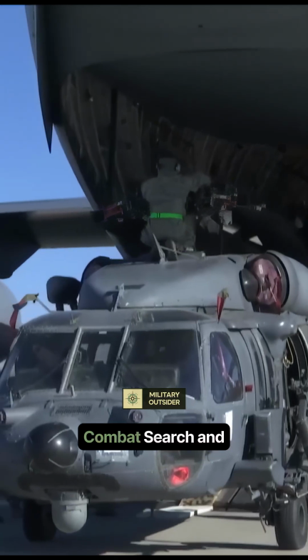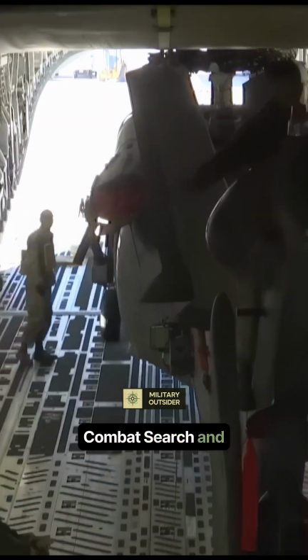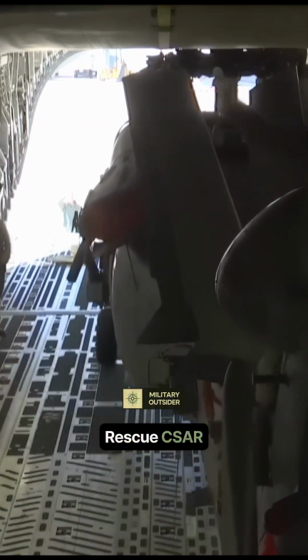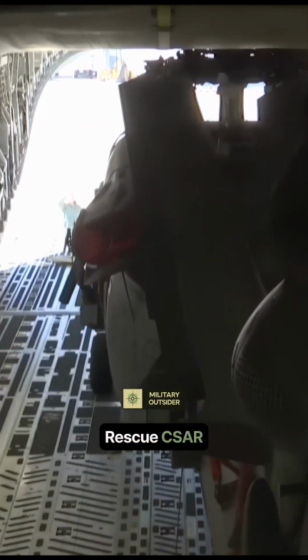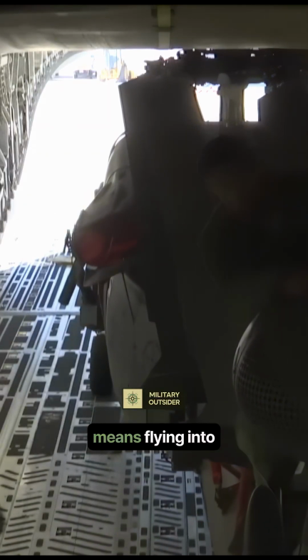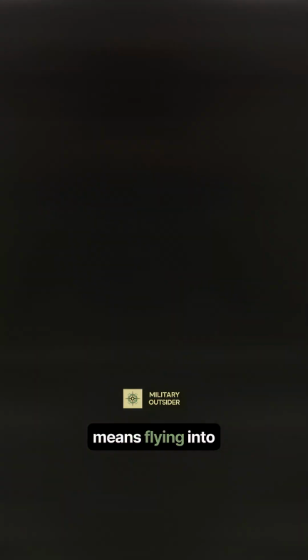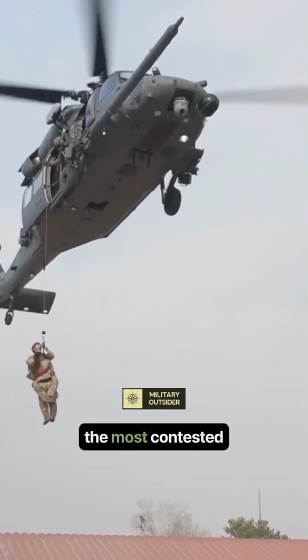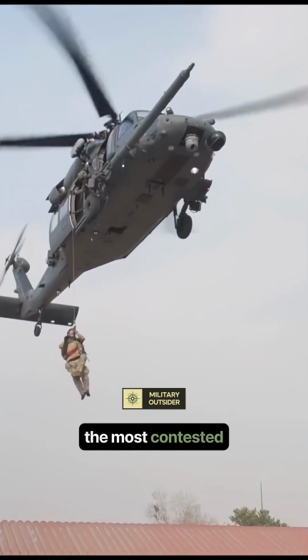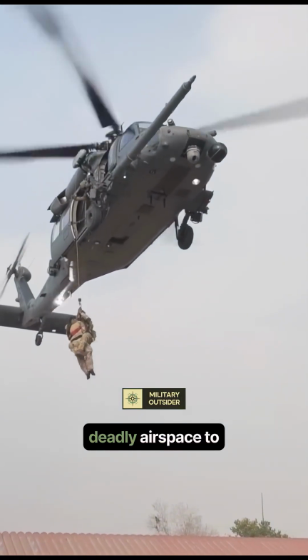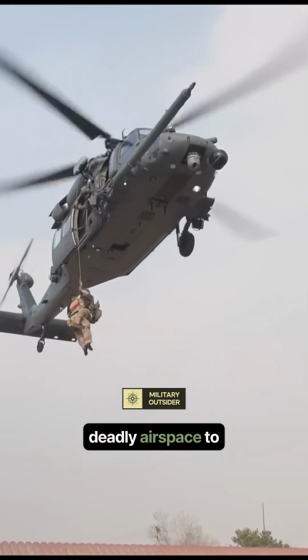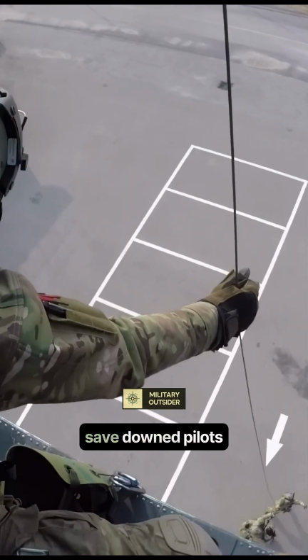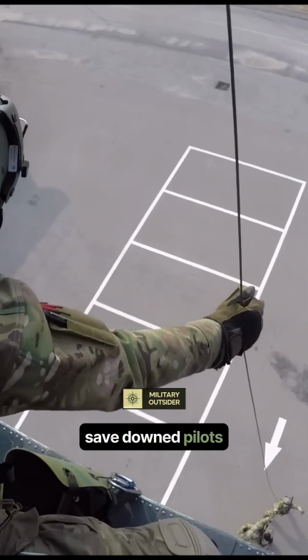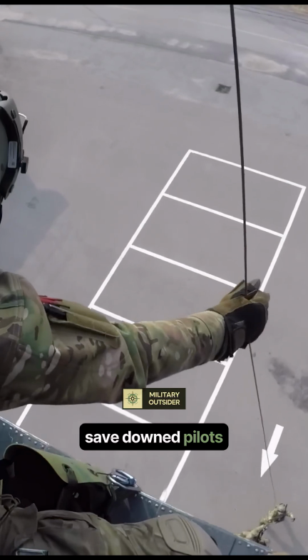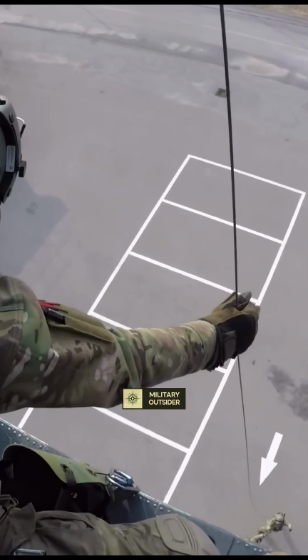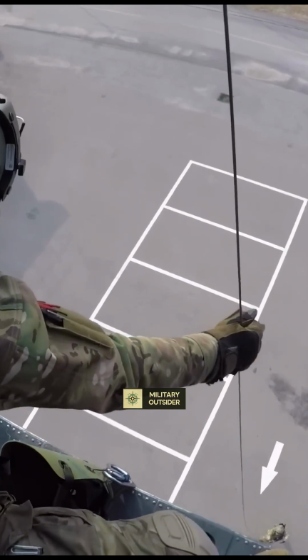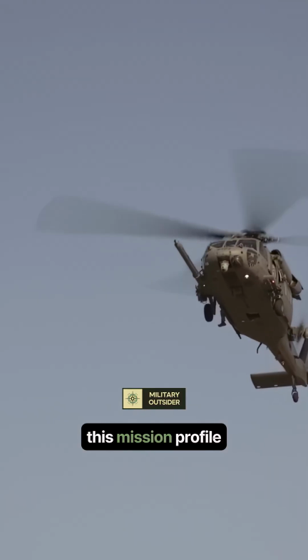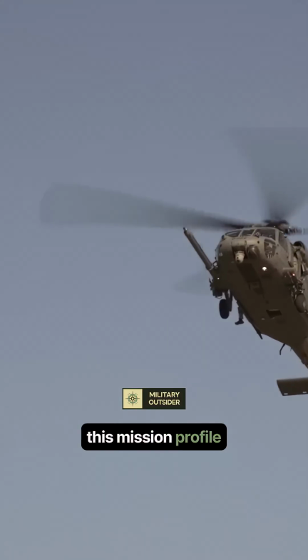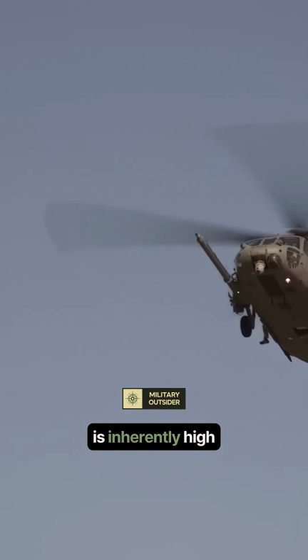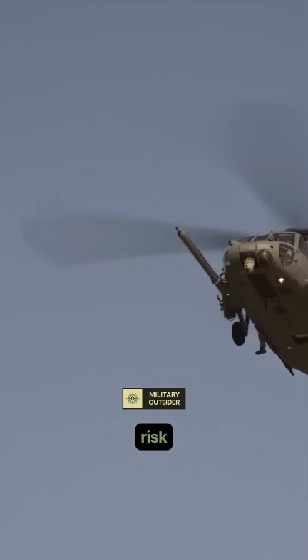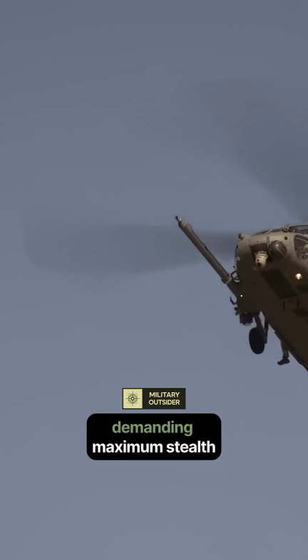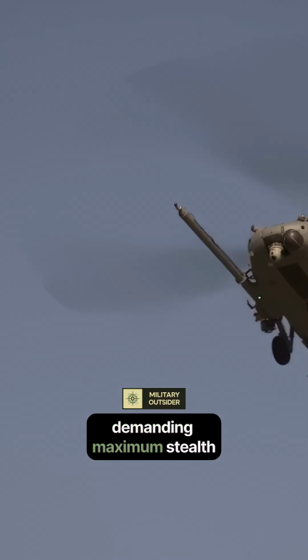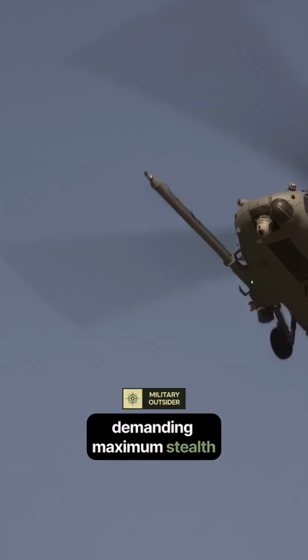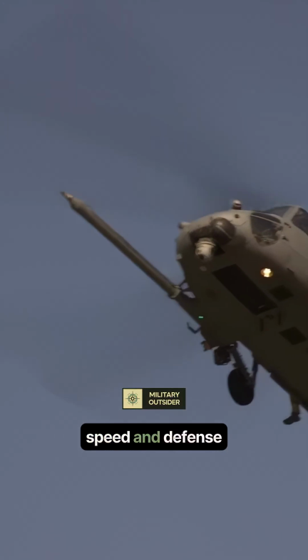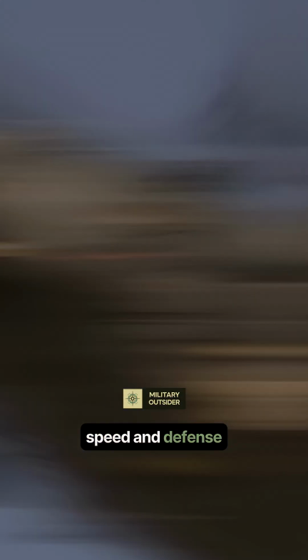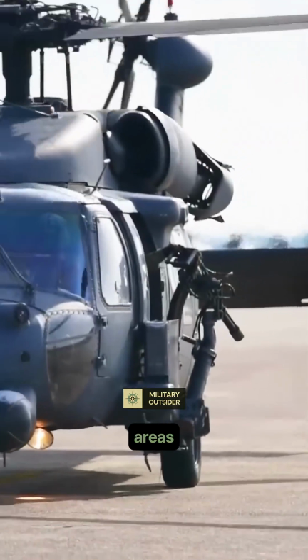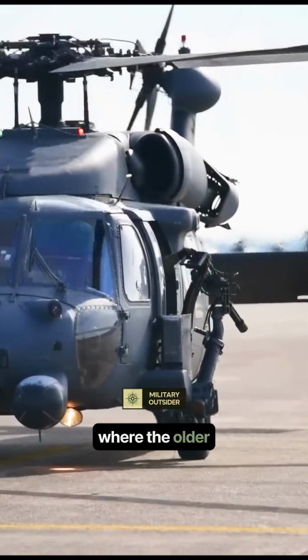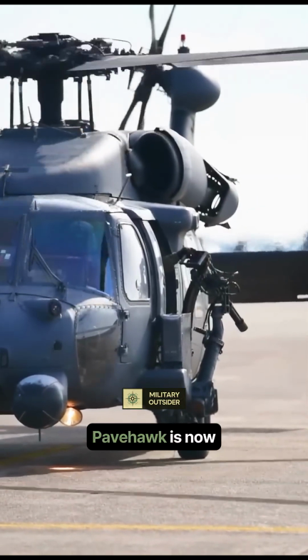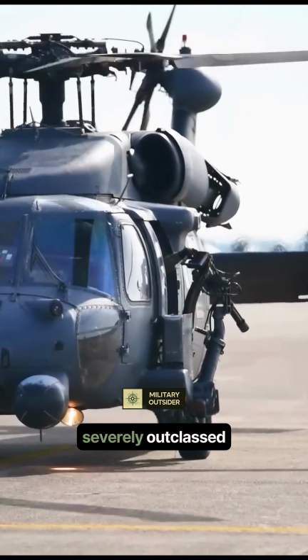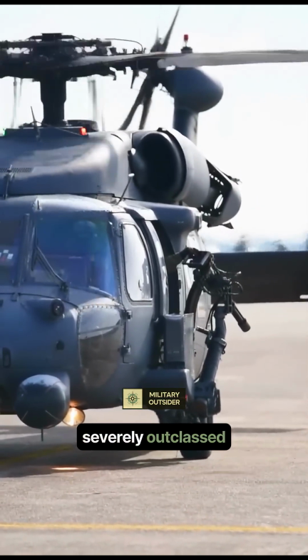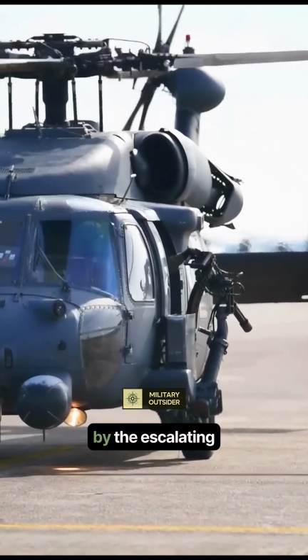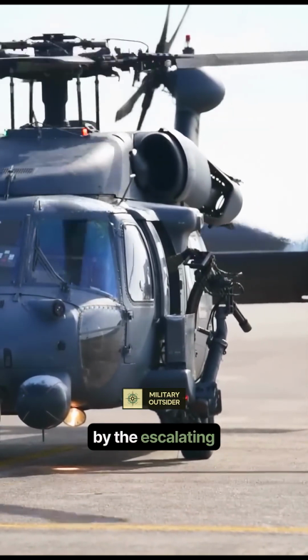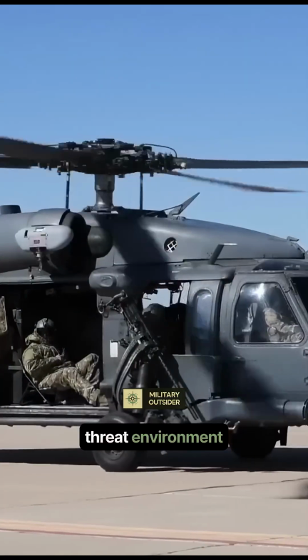Combat search and rescue (CSAR) means flying into the most contested, deadly airspace to save downed pilots. This mission profile is inherently high-risk, demanding maximum stealth, speed, and defense — areas where the older Pavehawk is now severely outclassed by the escalating threat environment.